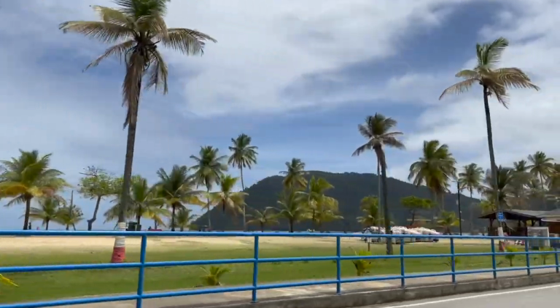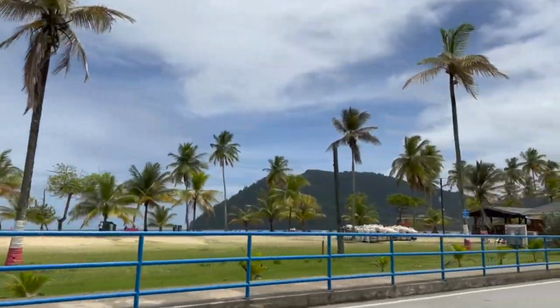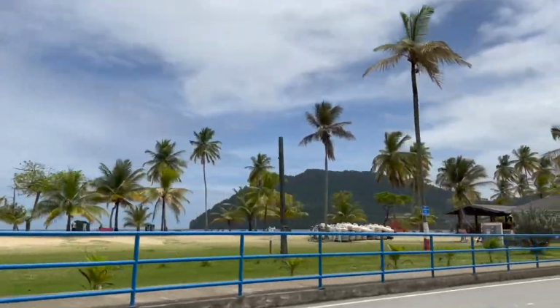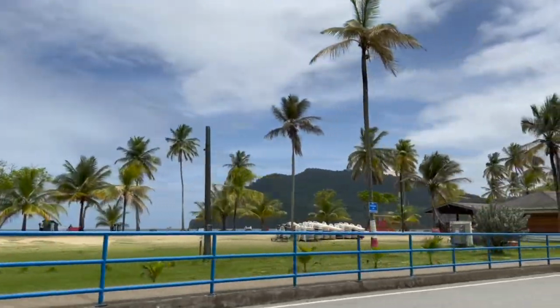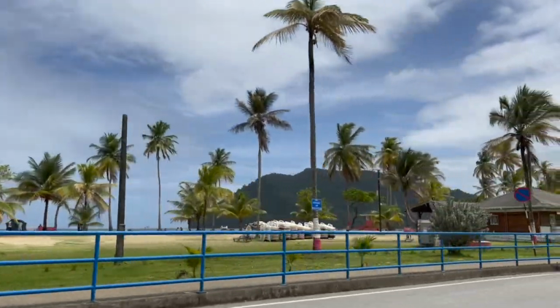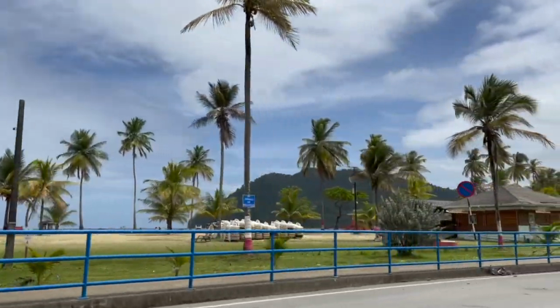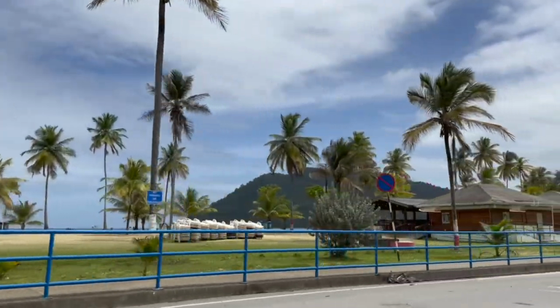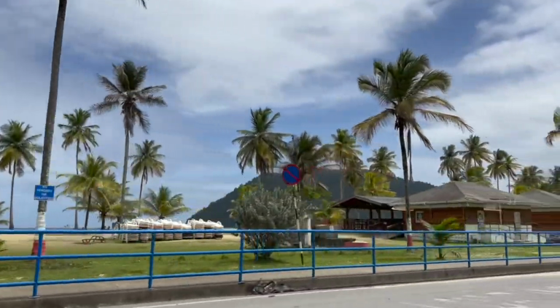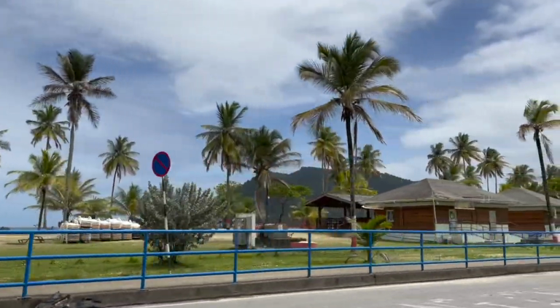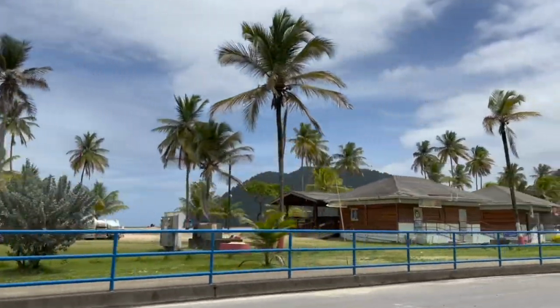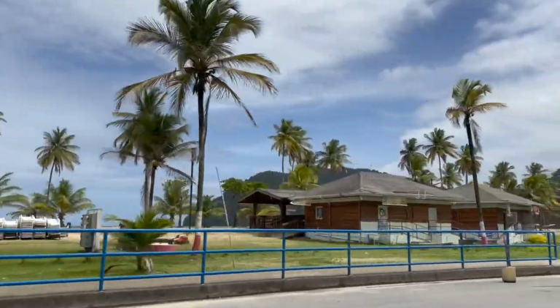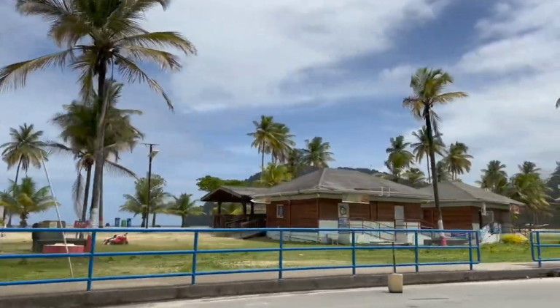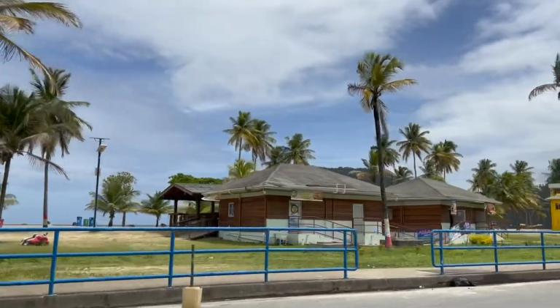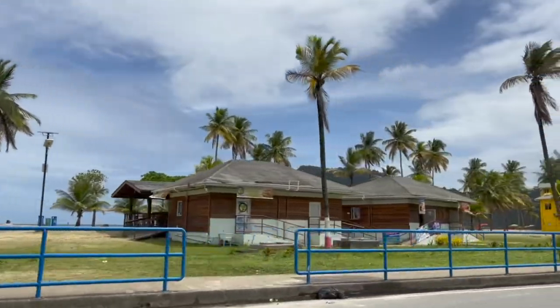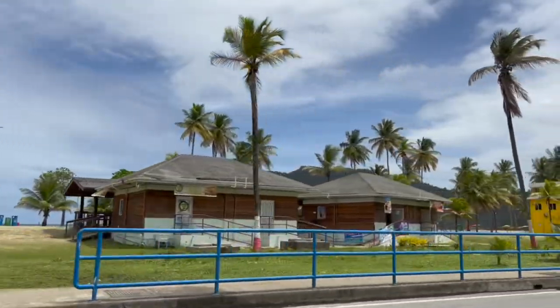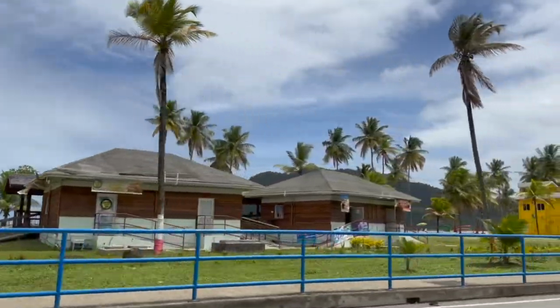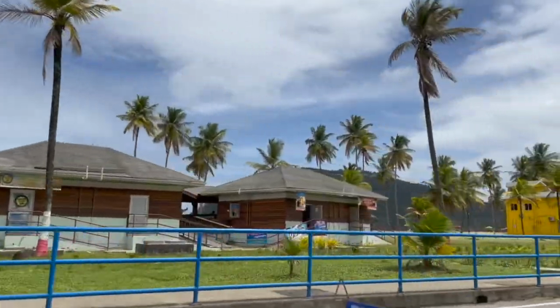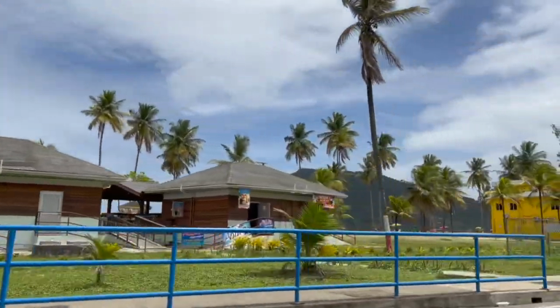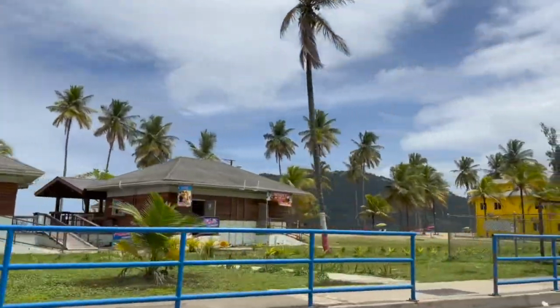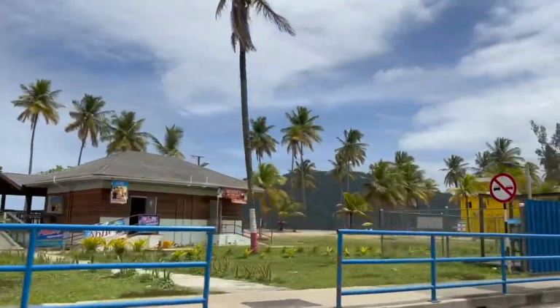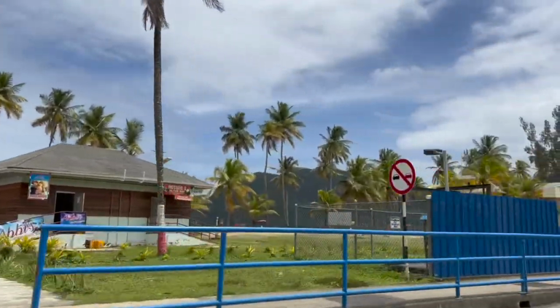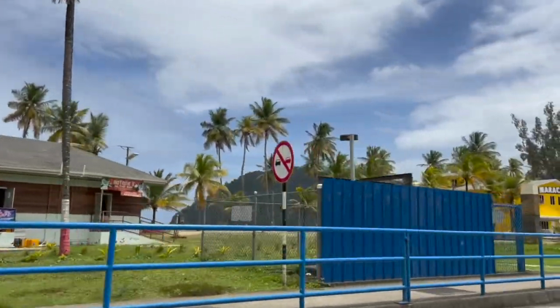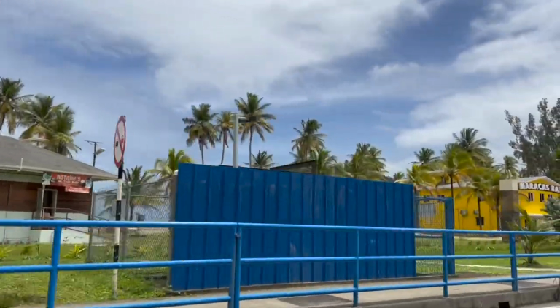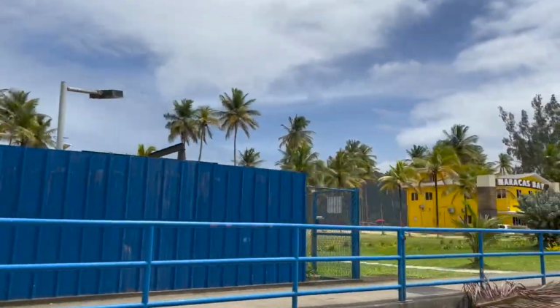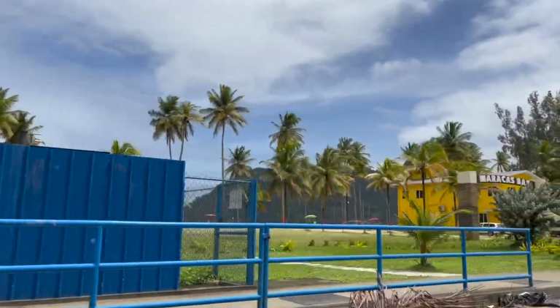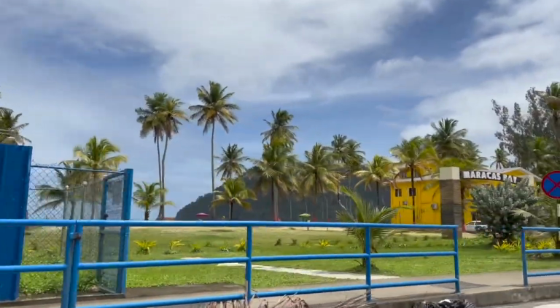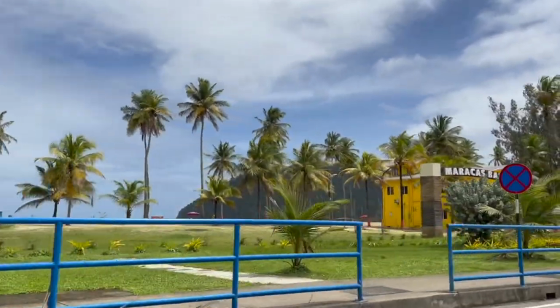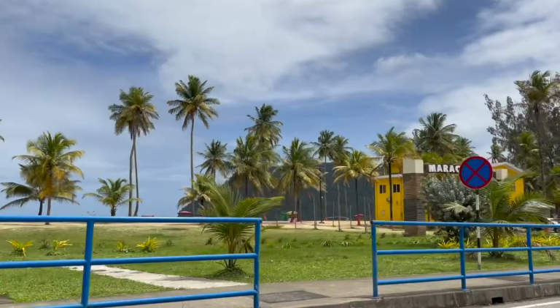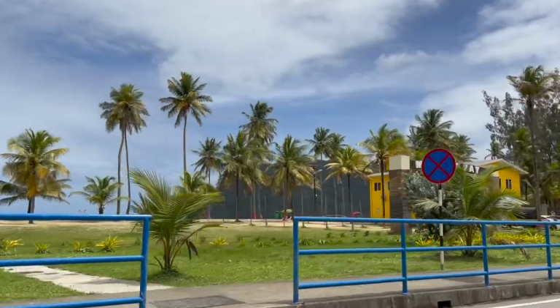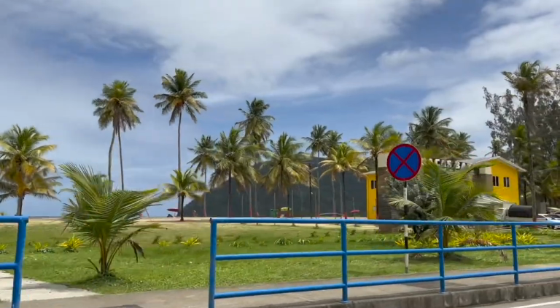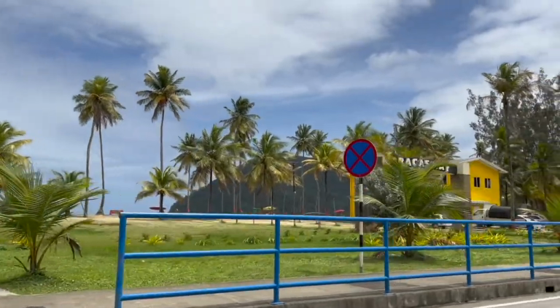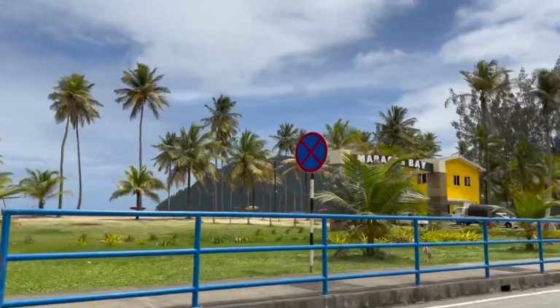As you can see, it's a pretty overcast day. I did go there around noon, so it would have been a really hot day otherwise, so I welcome the cloudy weather.